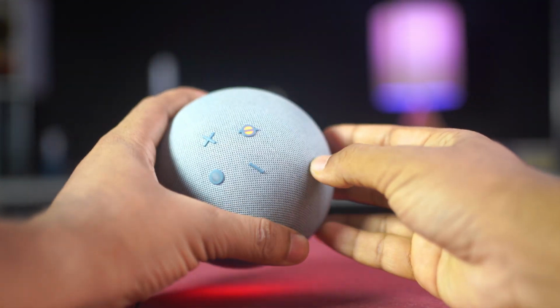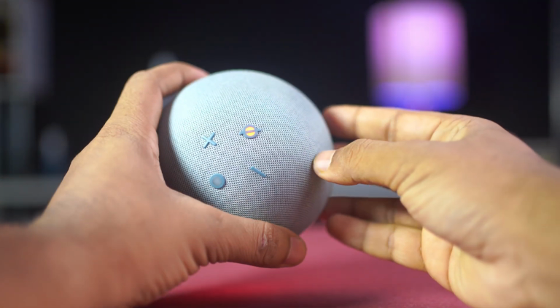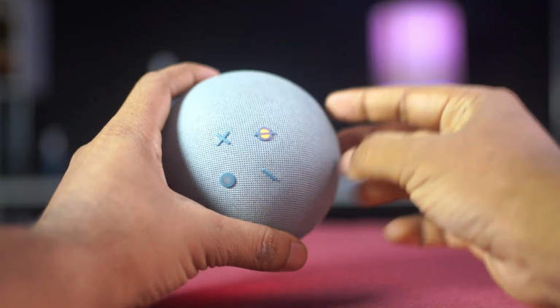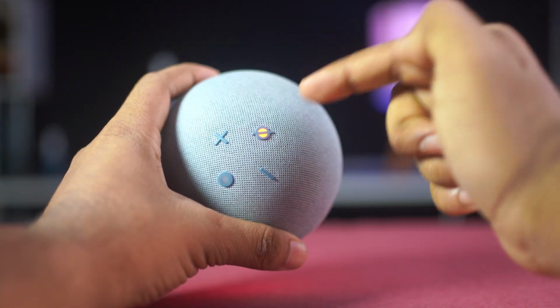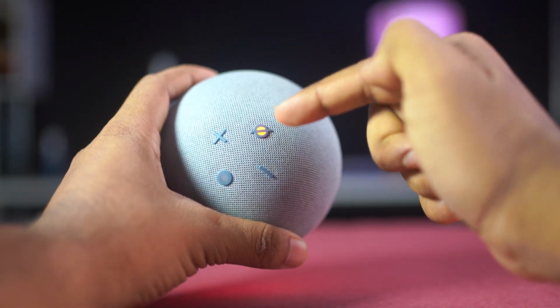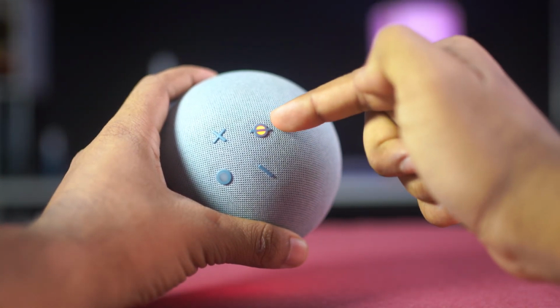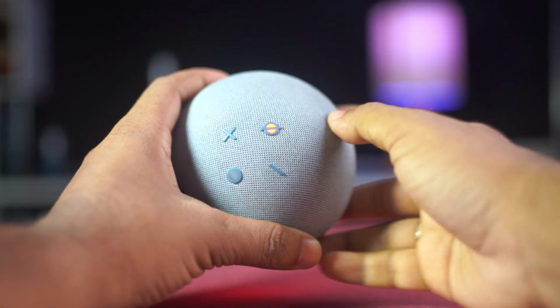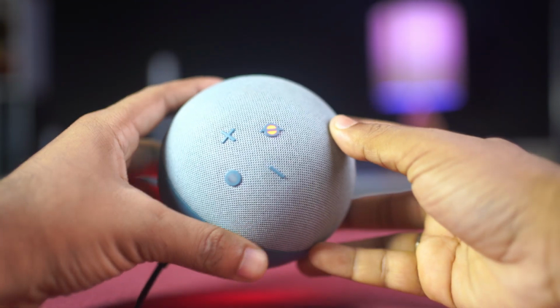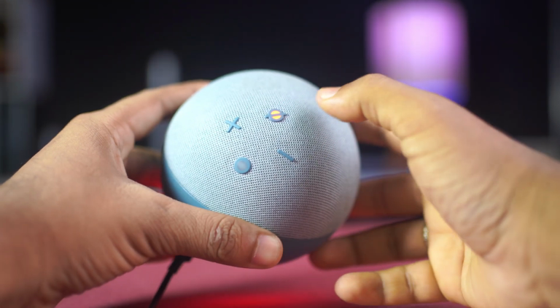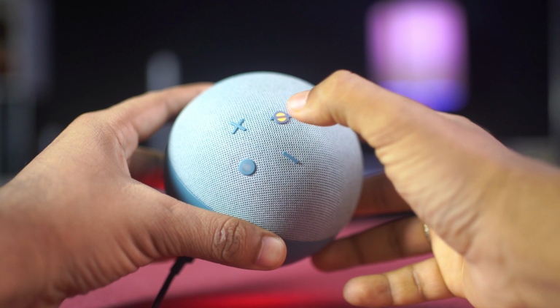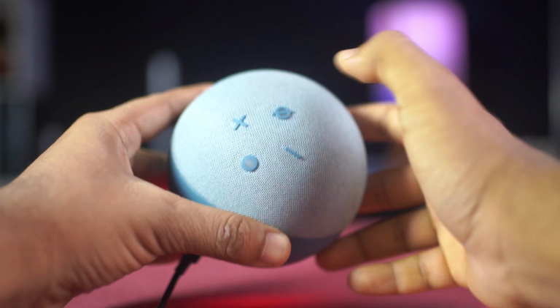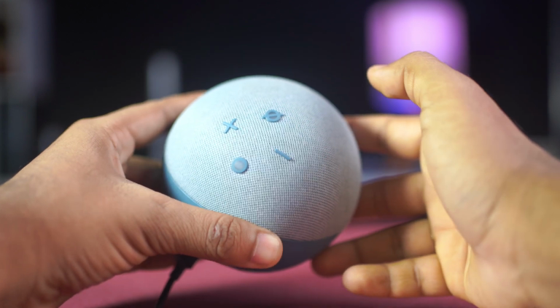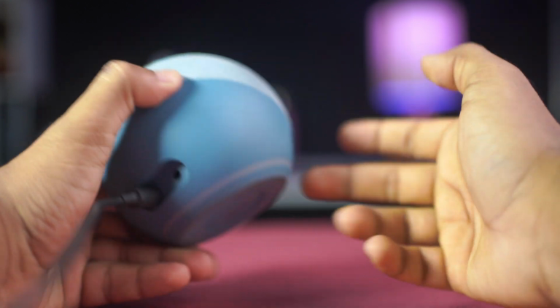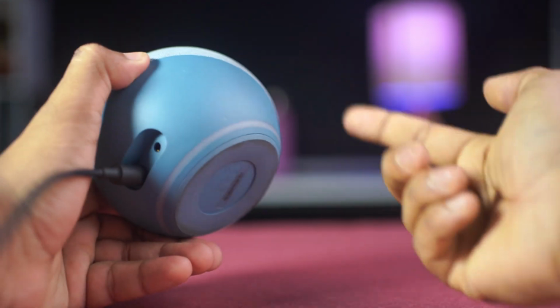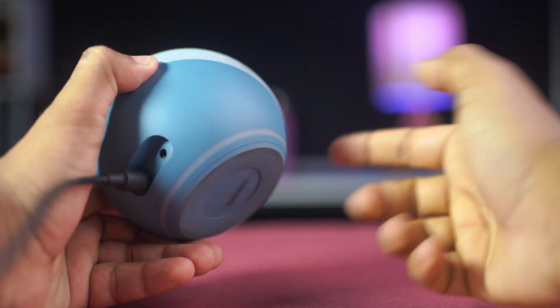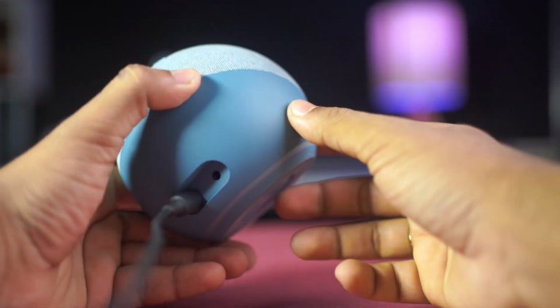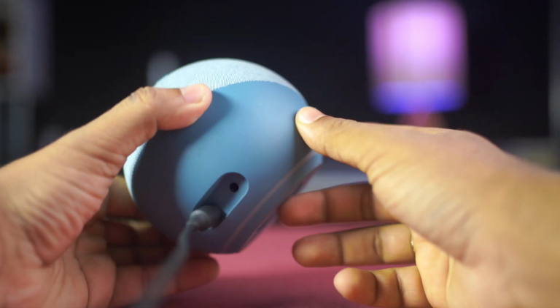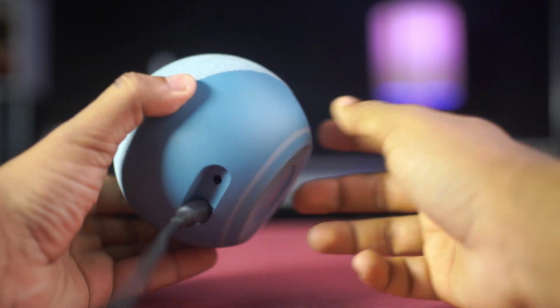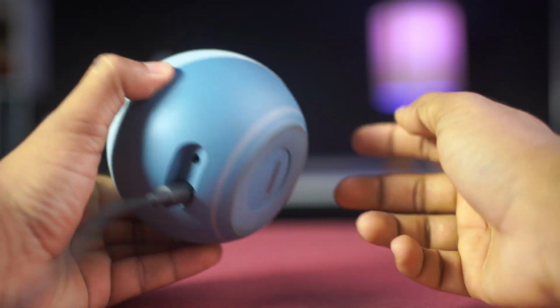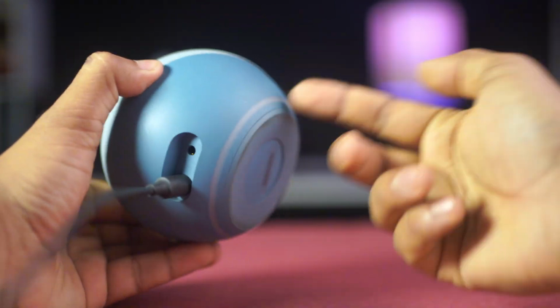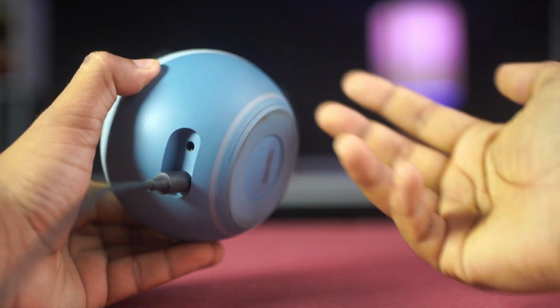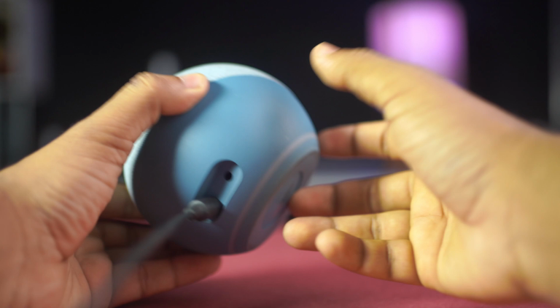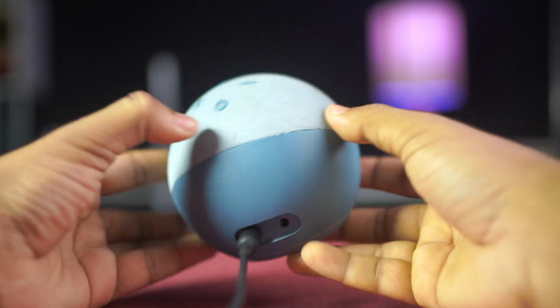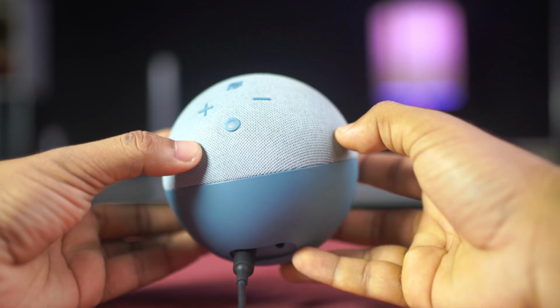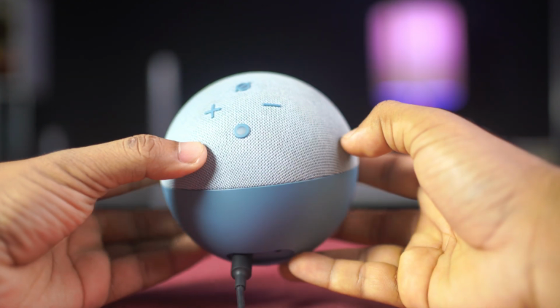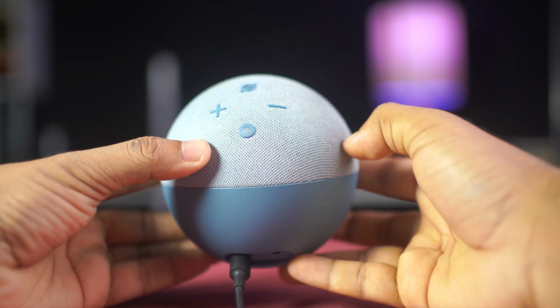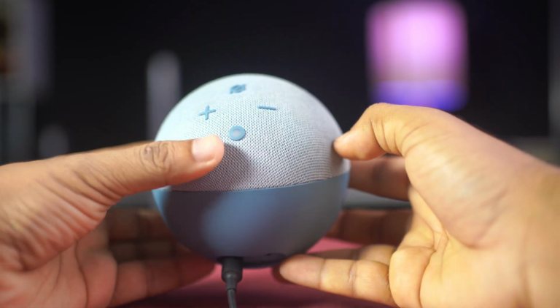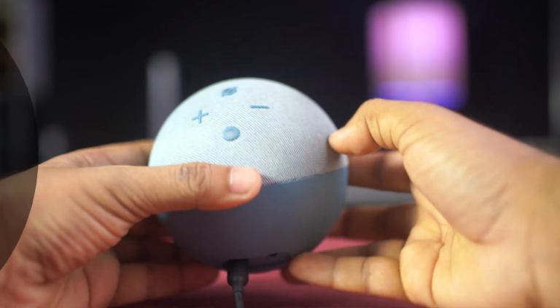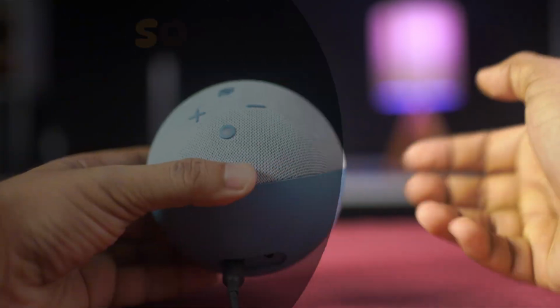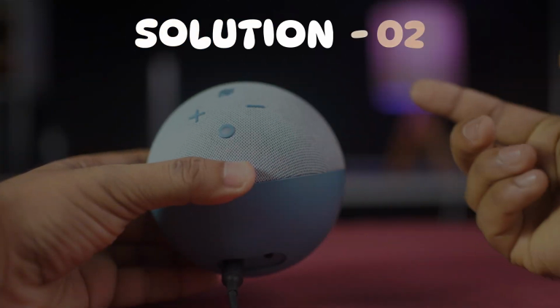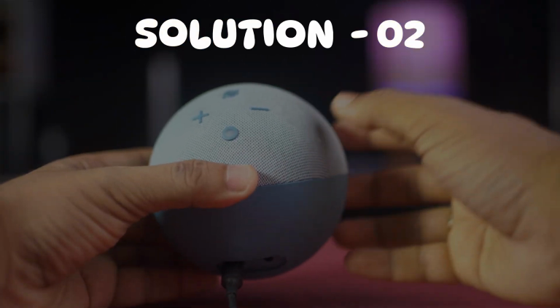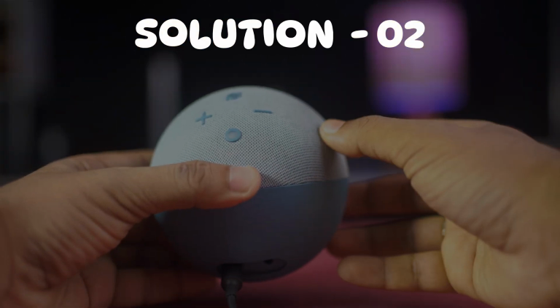Look for the microphone icon button on the top of your Echo Dot. Press the button once. If the red light turns off, the microphone is now enabled and Alexa should be able to hear you.